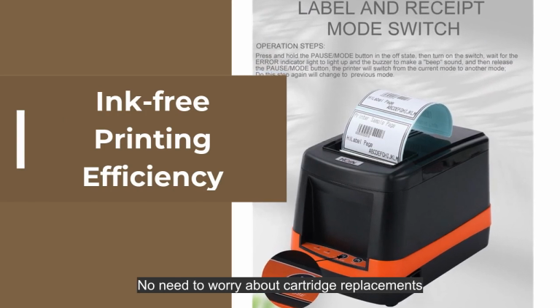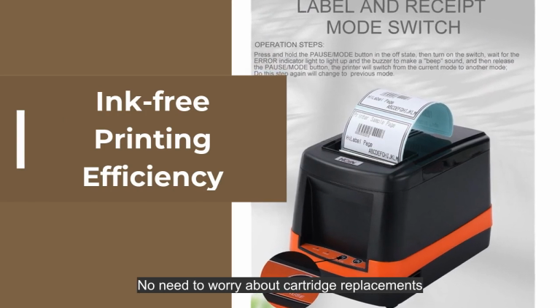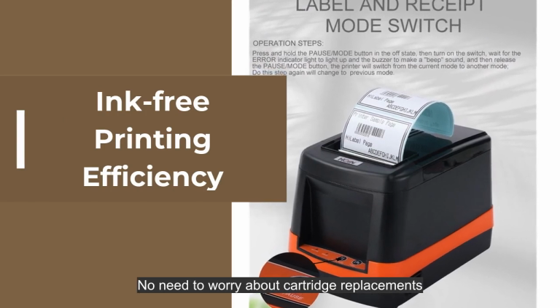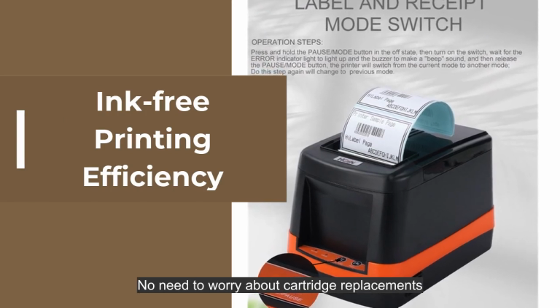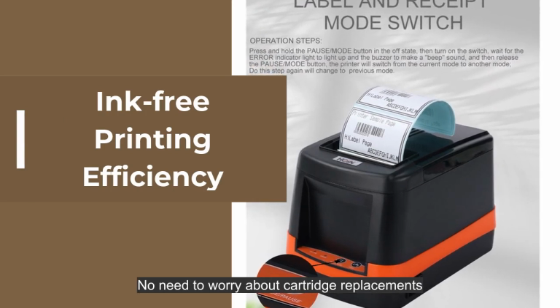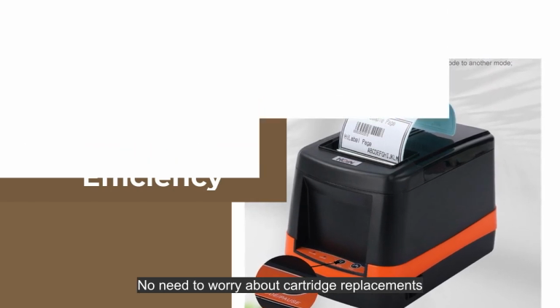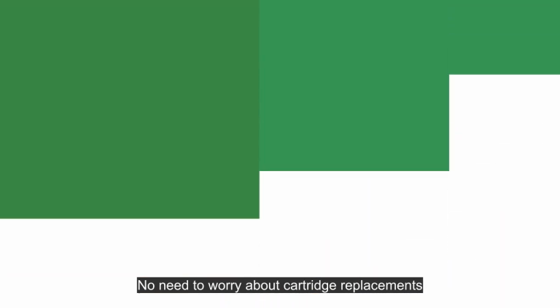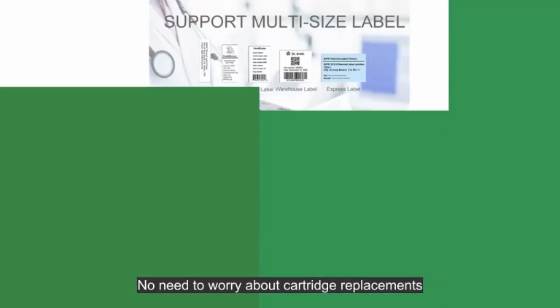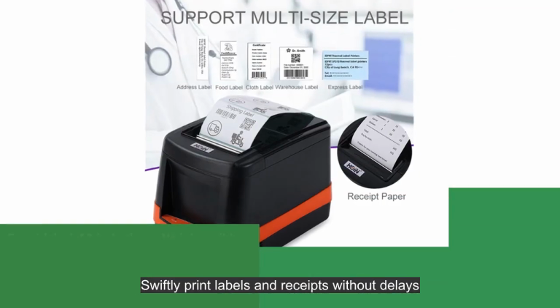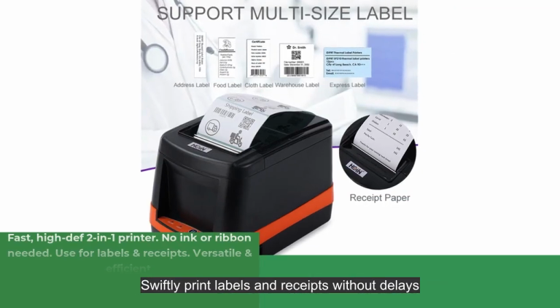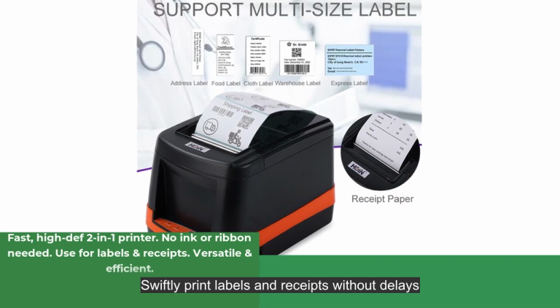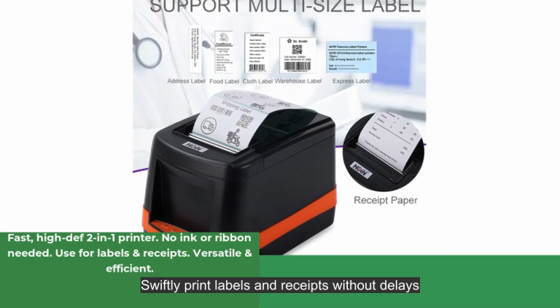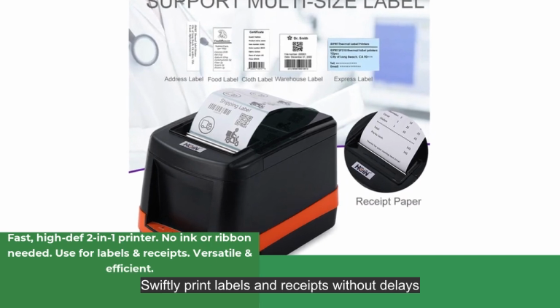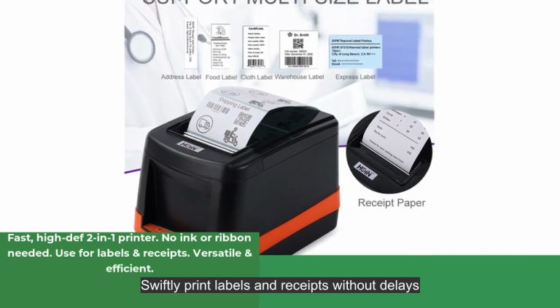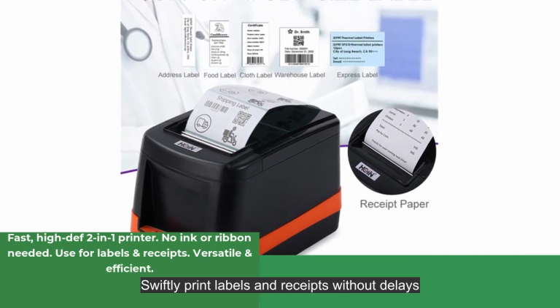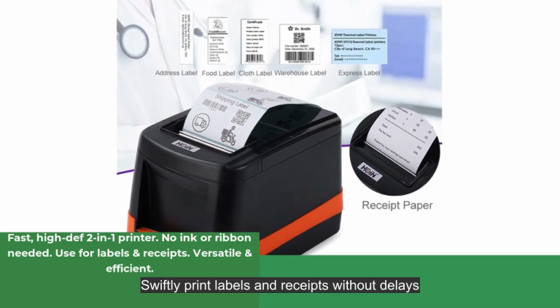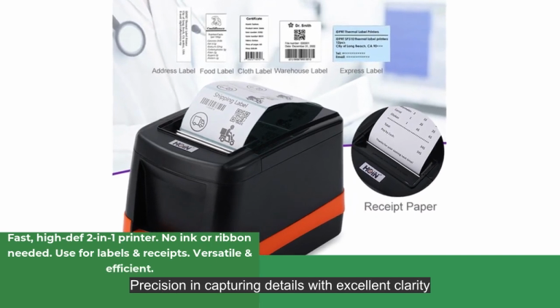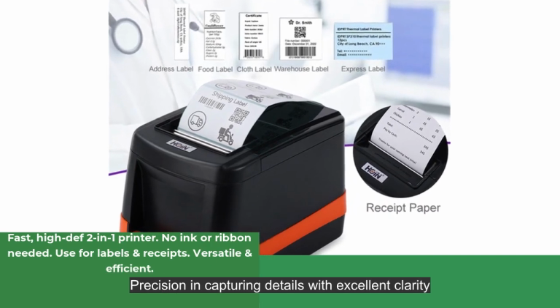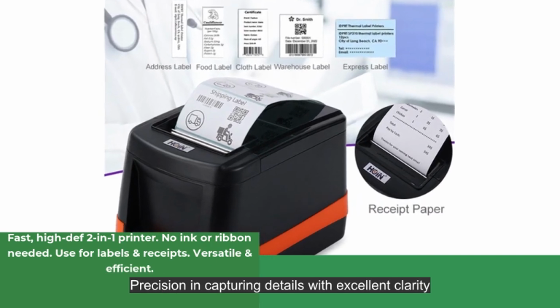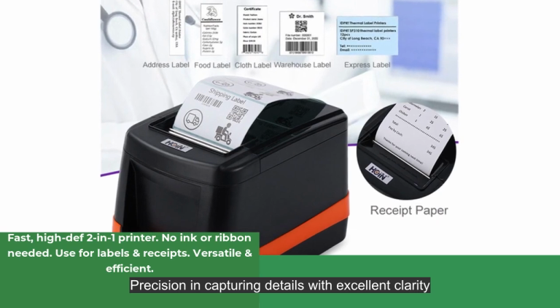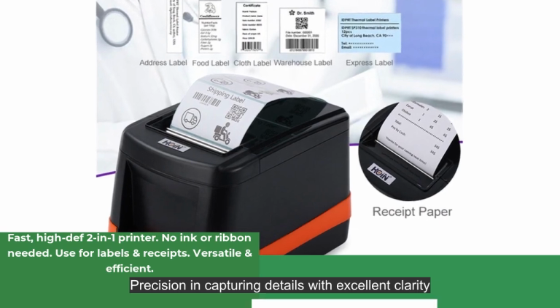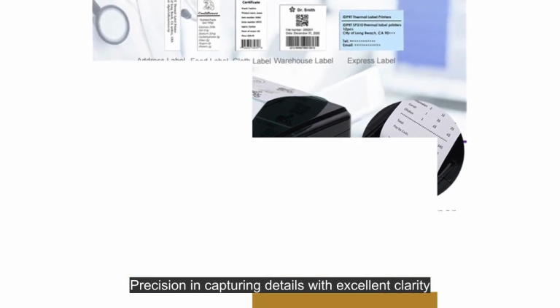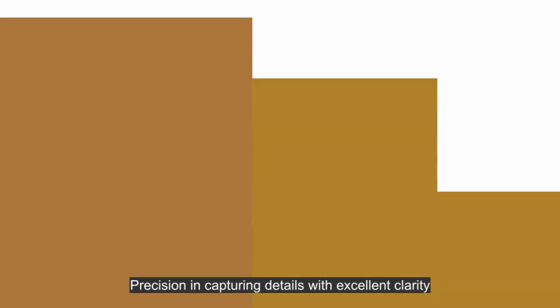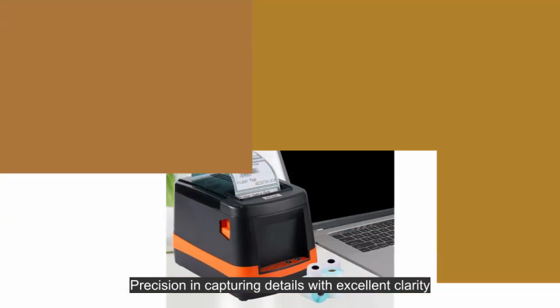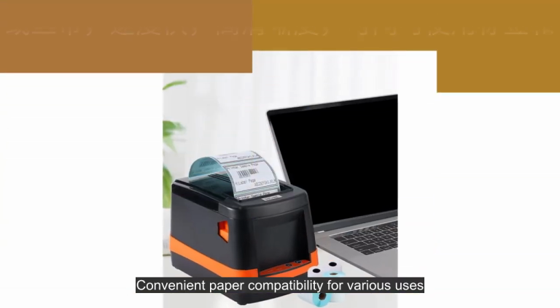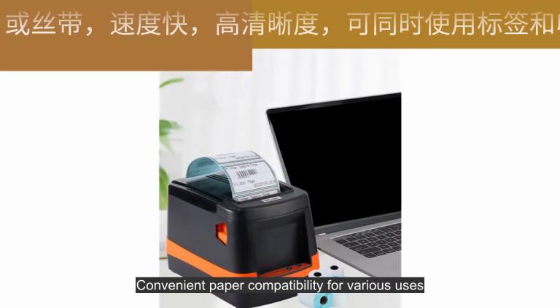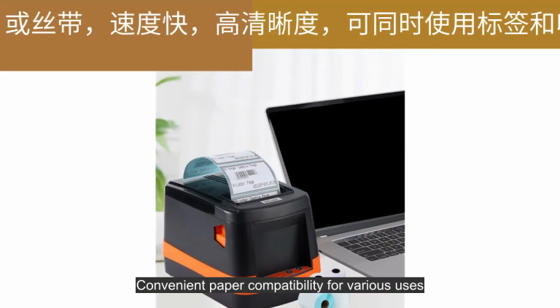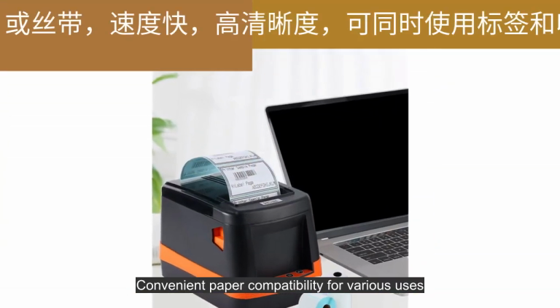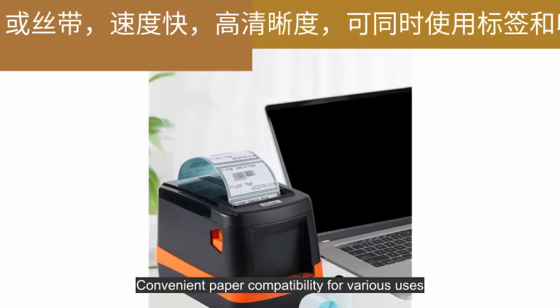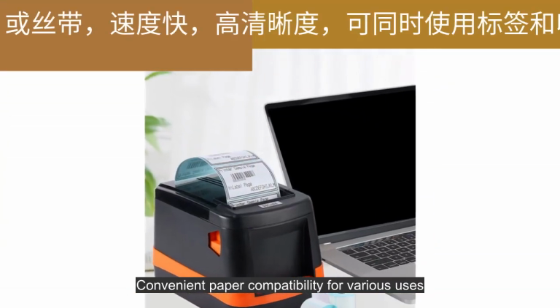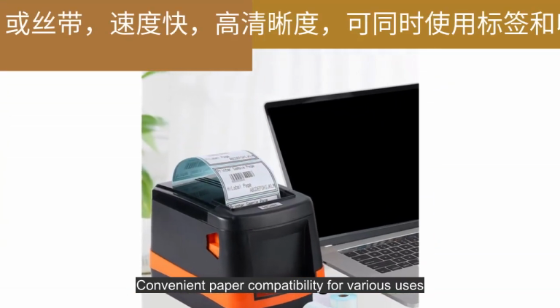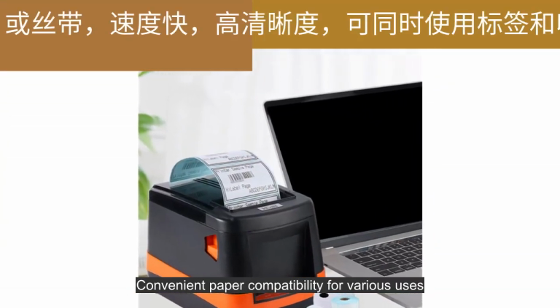No need to worry about cartridge replacements. Swiftly print labels and receipts without delays. Precision in capturing details with excellent clarity. Convenient paper compatibility for various uses.